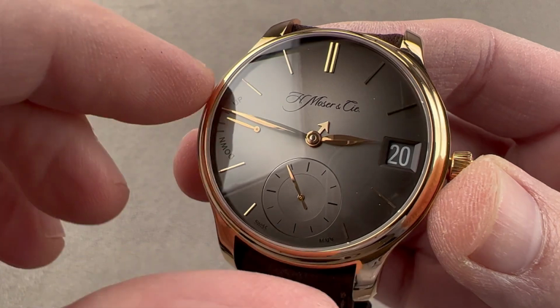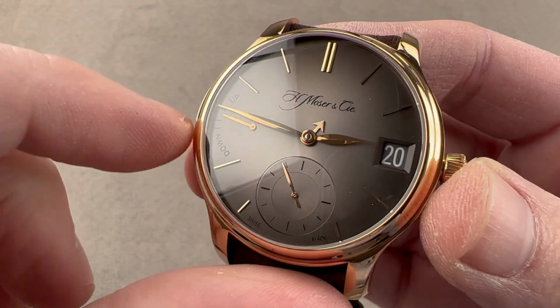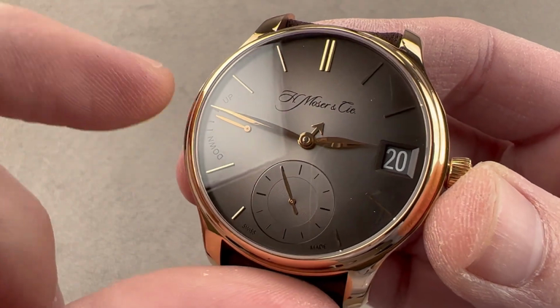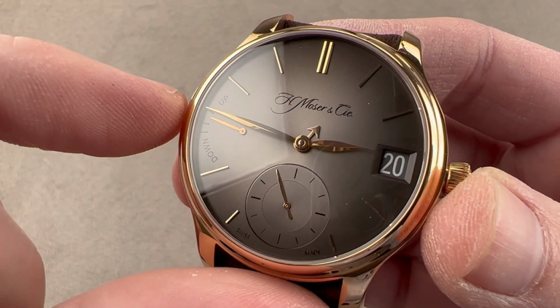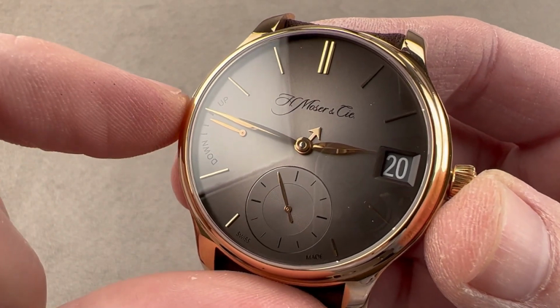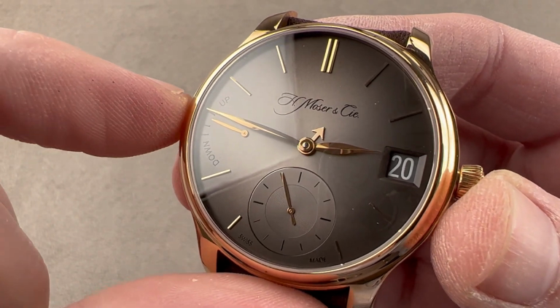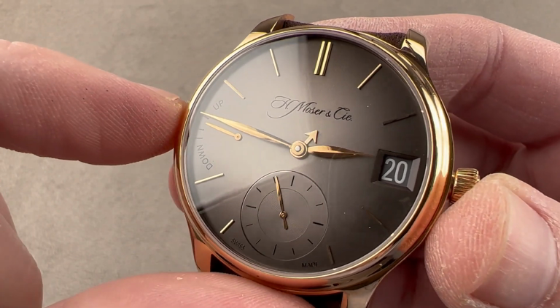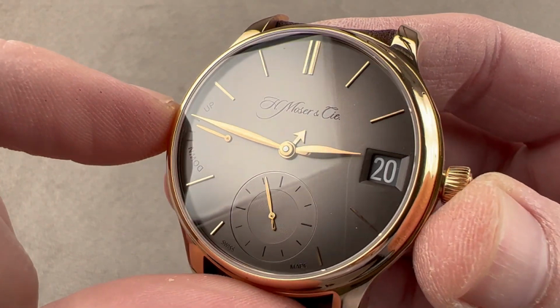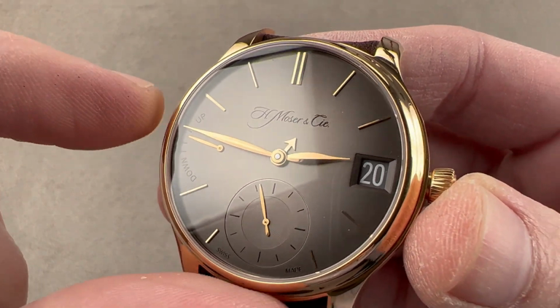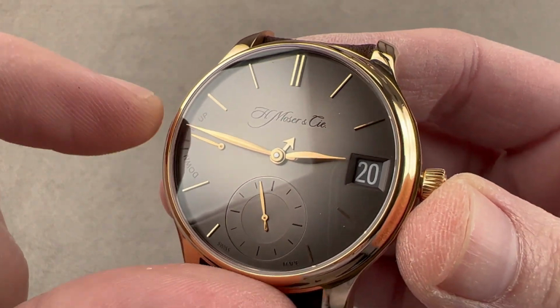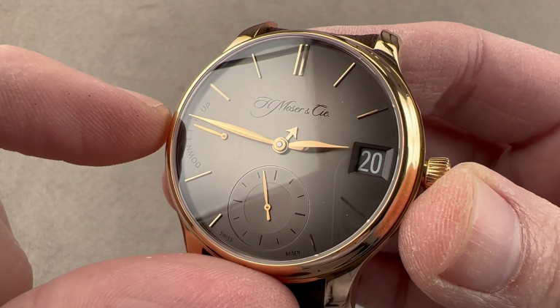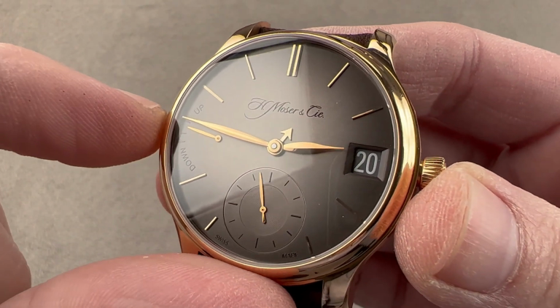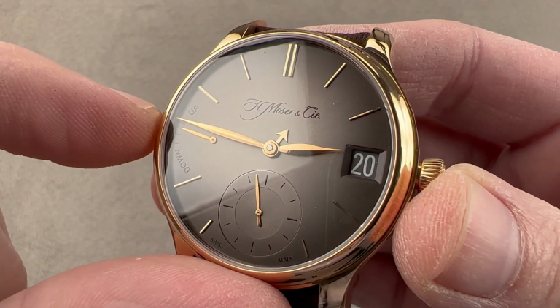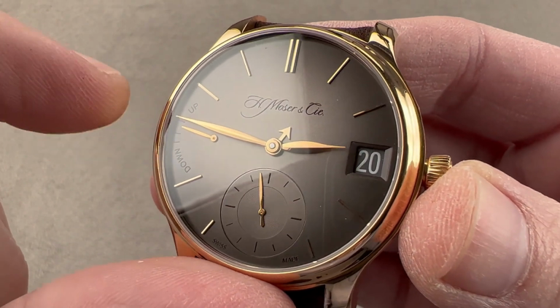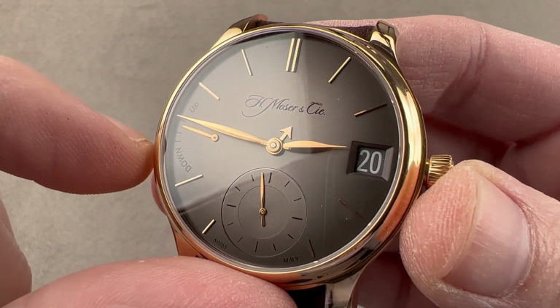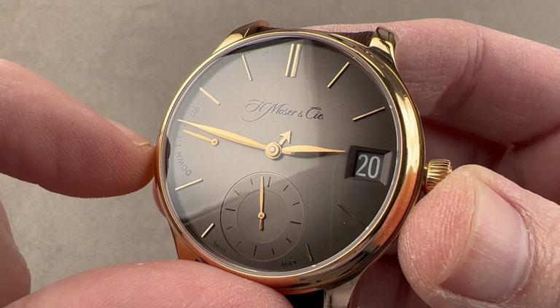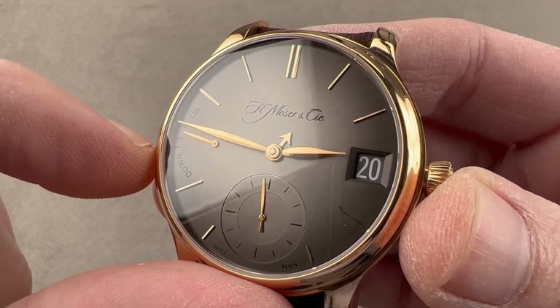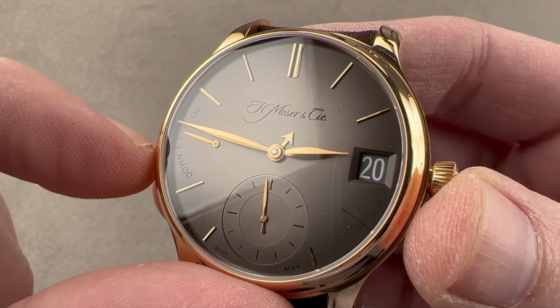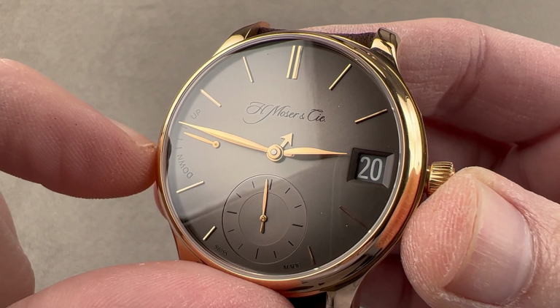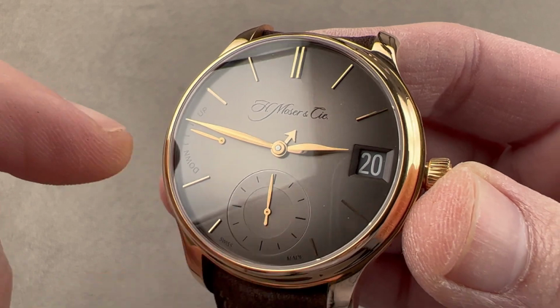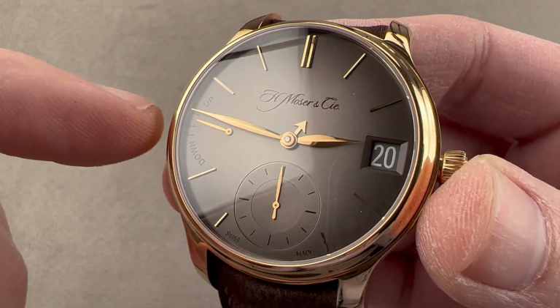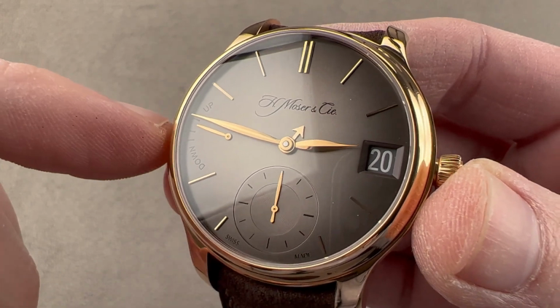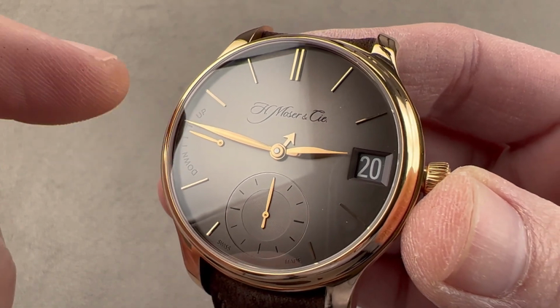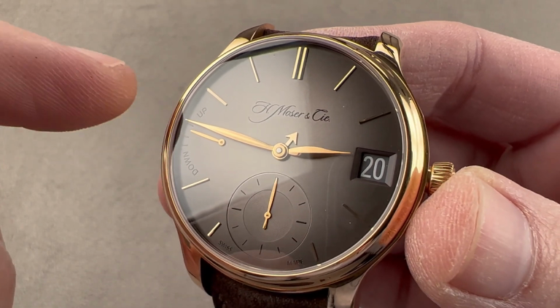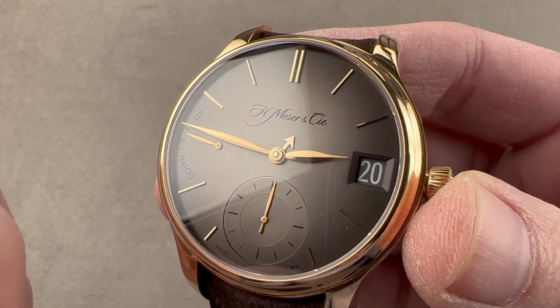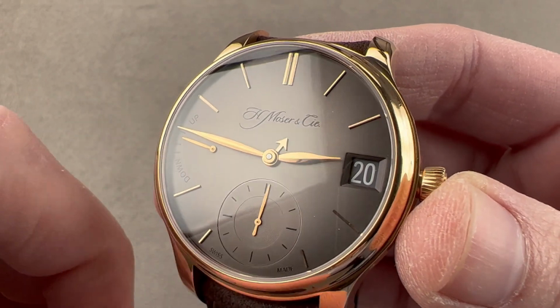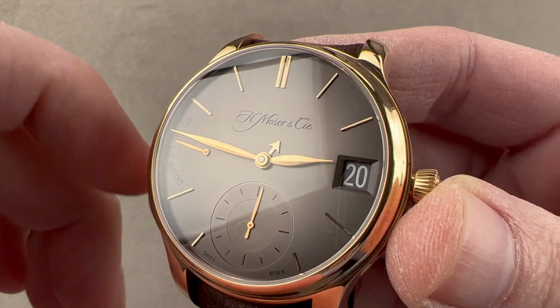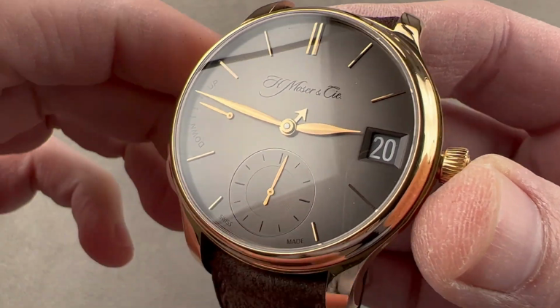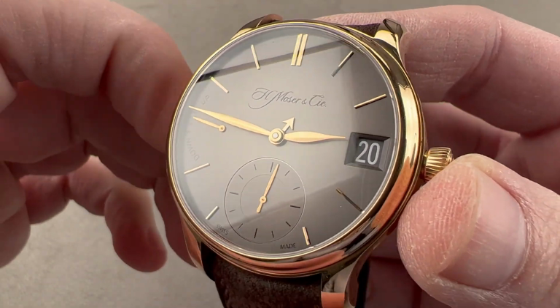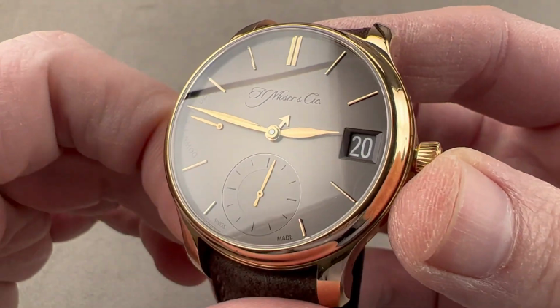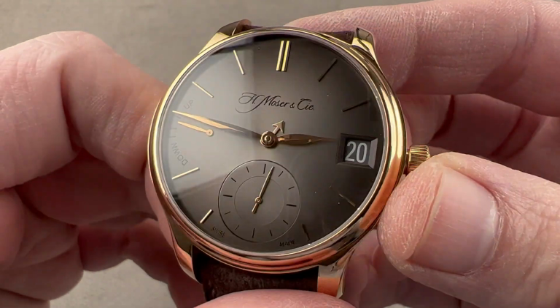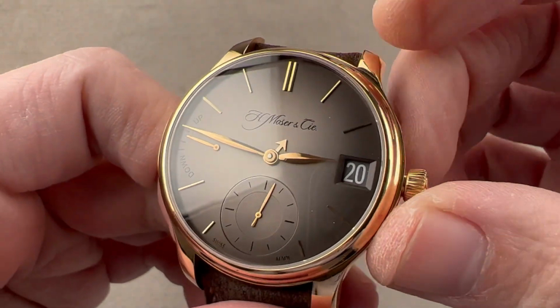There's a power reserve indicator at 9 o'clock. It's a manual-wind watch — the rated power reserve is 7 days, but in fact it will run for almost 9 before it actually stops.